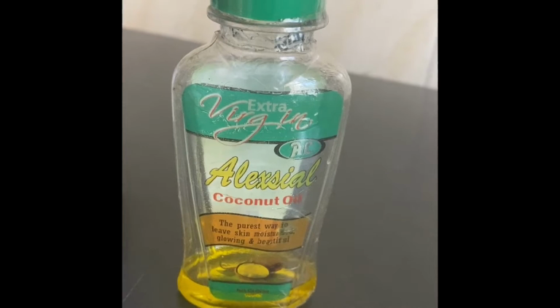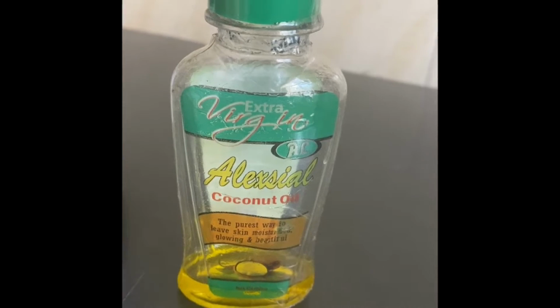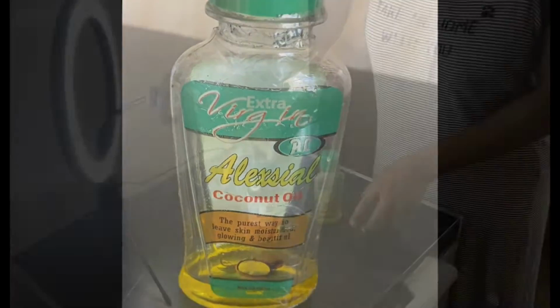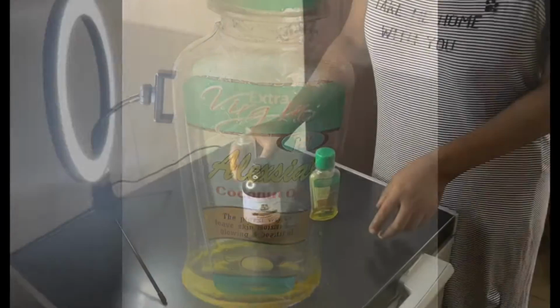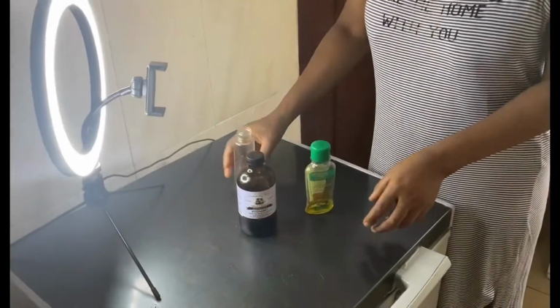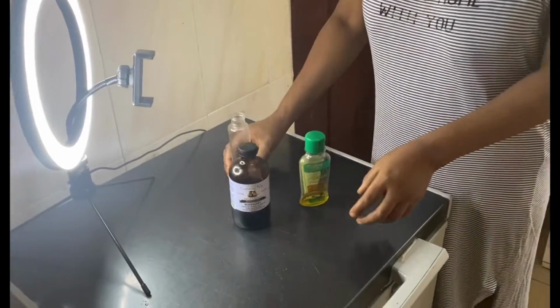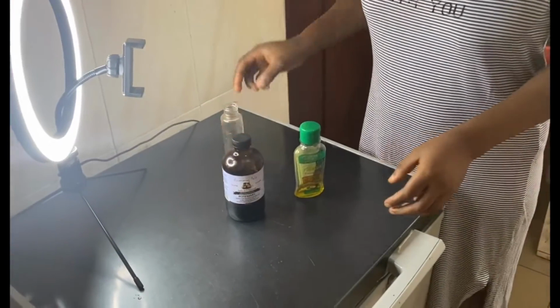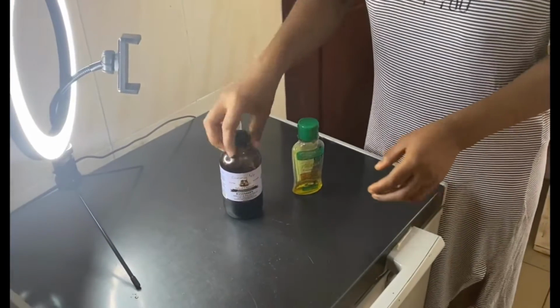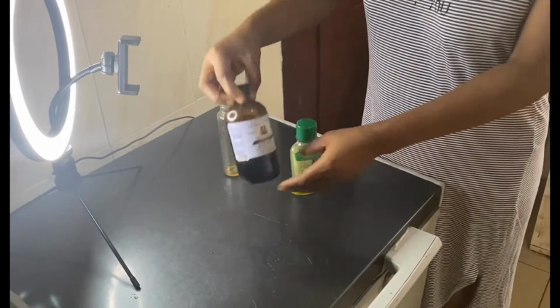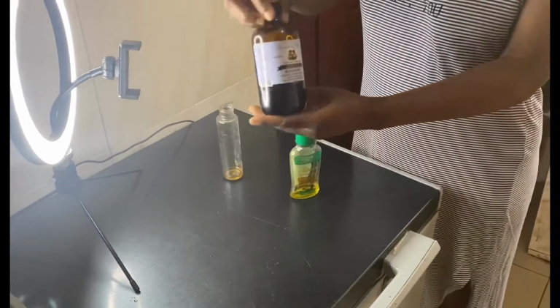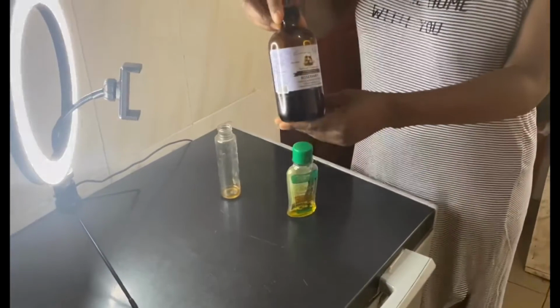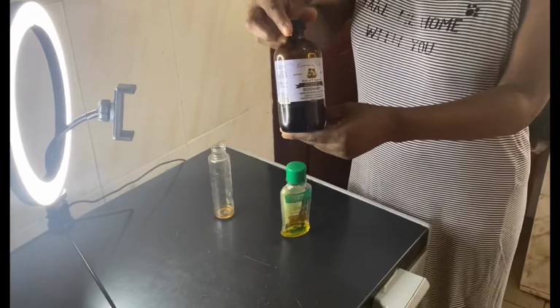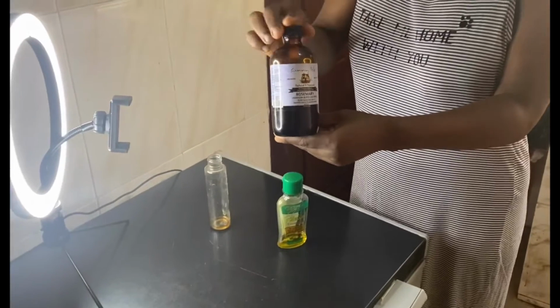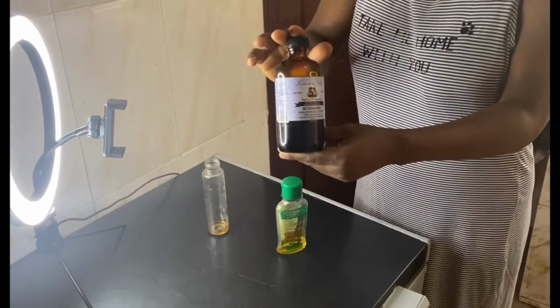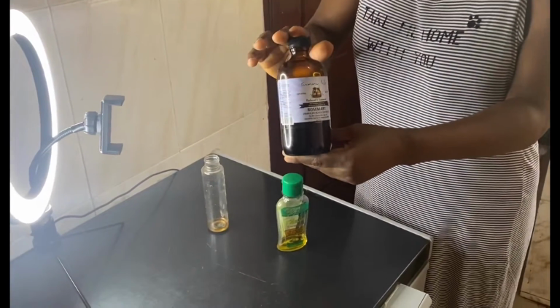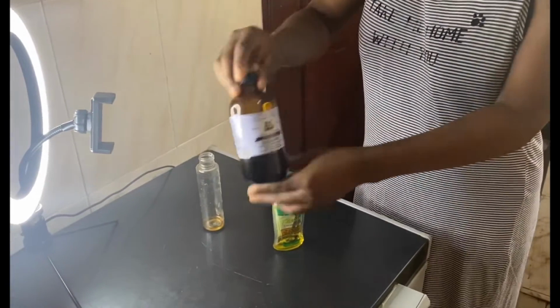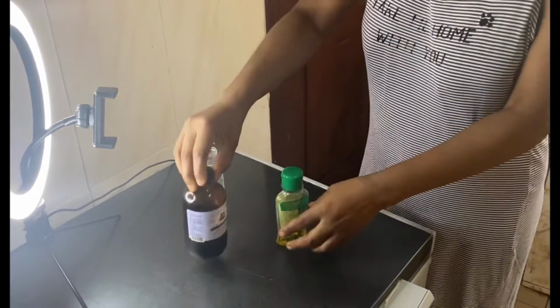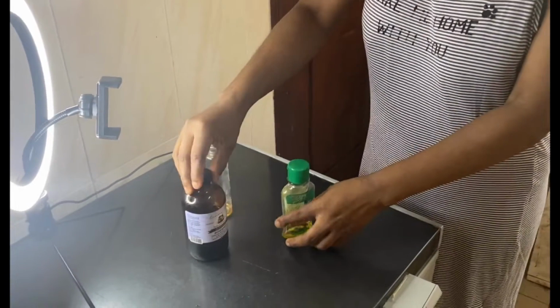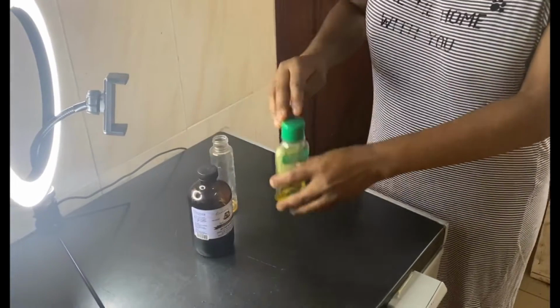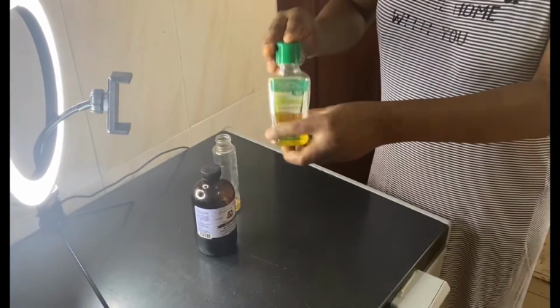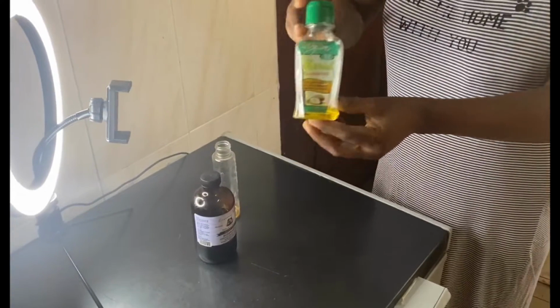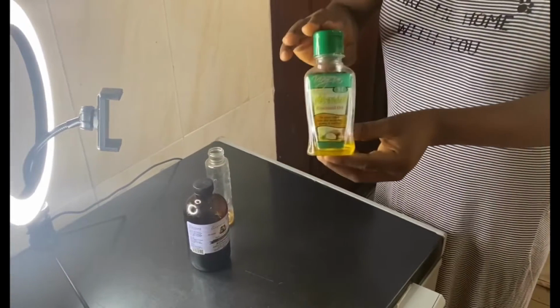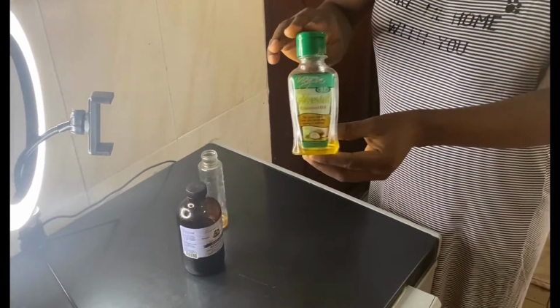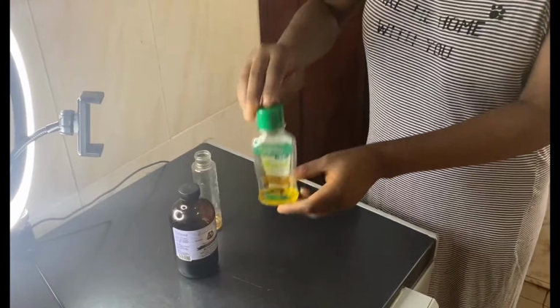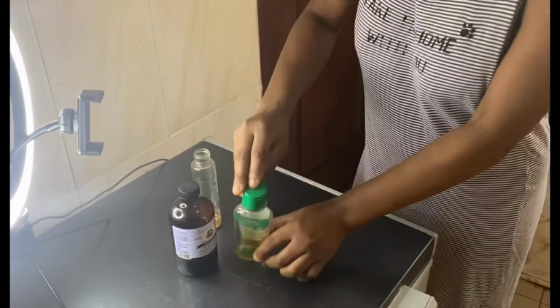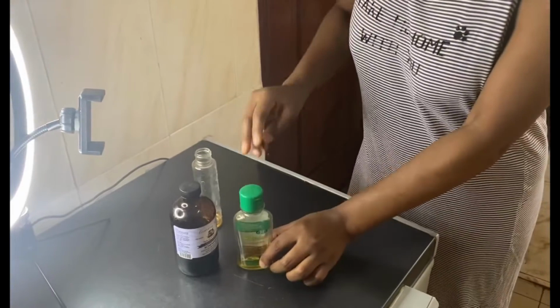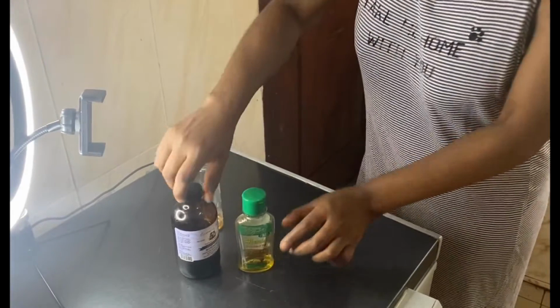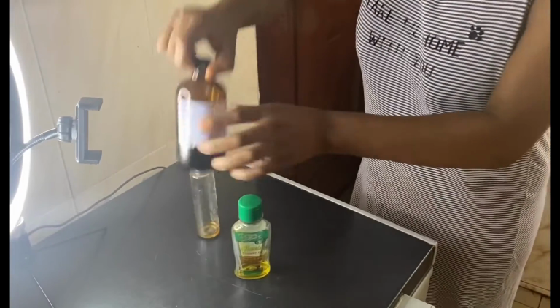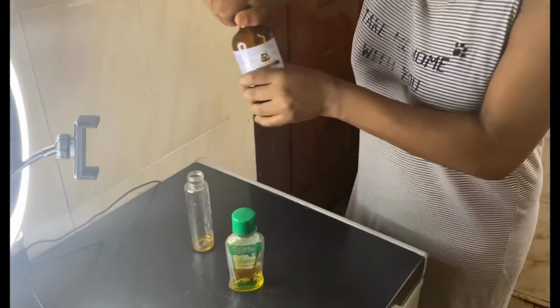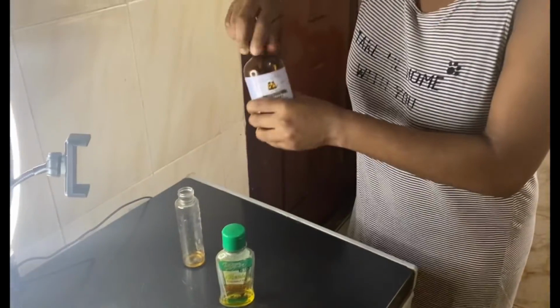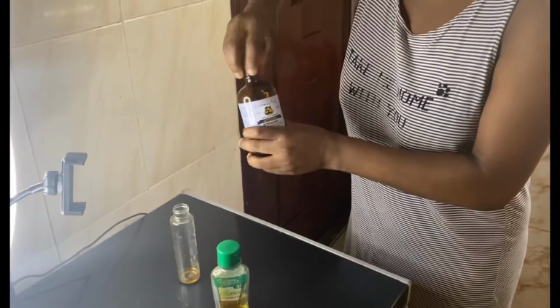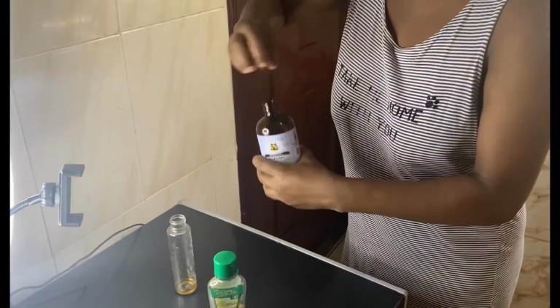Today I'm going to be showing you how I grew this bald spot on my hair using just these two ingredients. I'm going to be using castor oil and coconut oil, but in this video I used olive oil instead of coconut oil because I ran out of coconut oil.